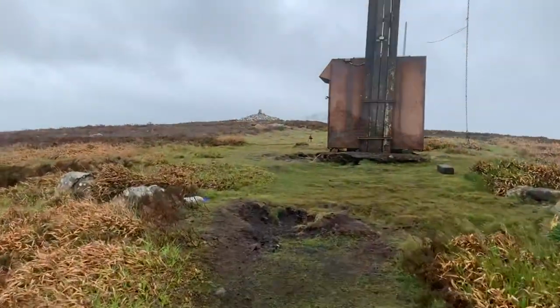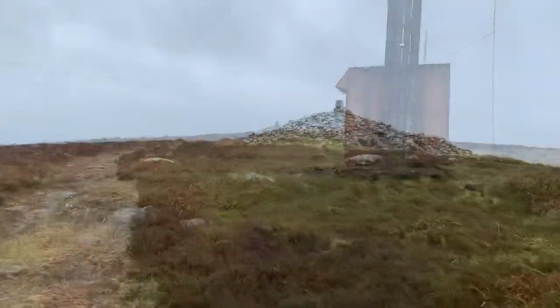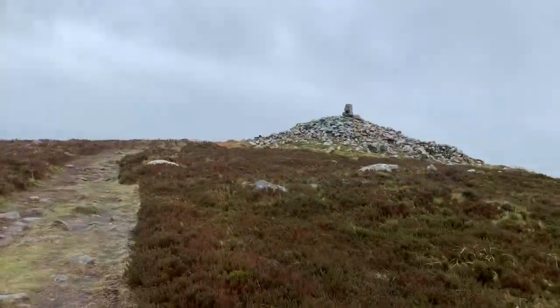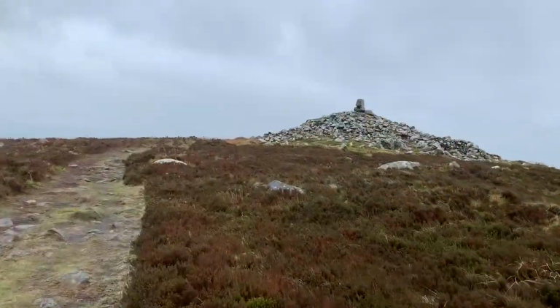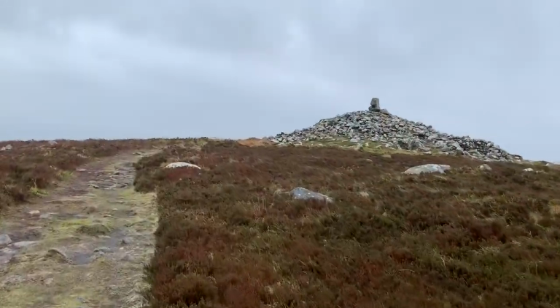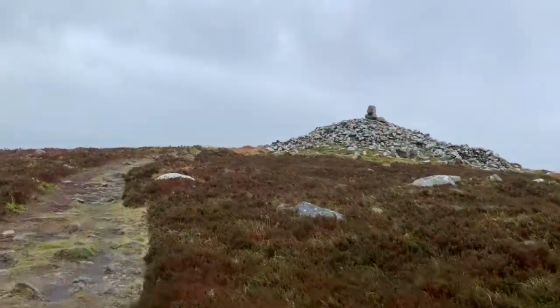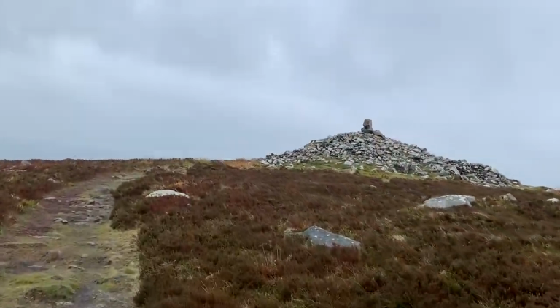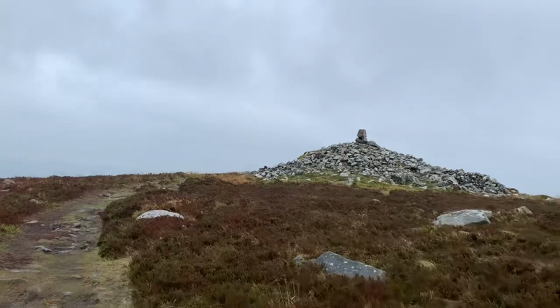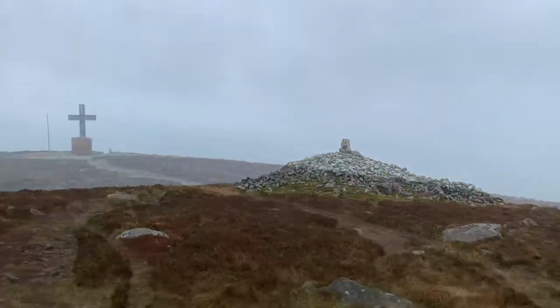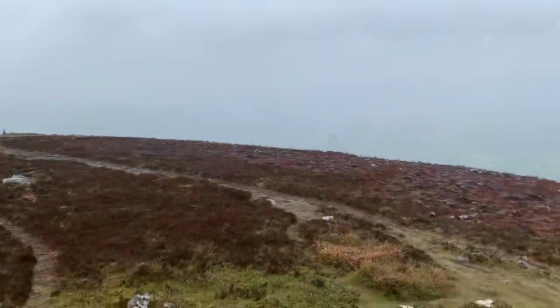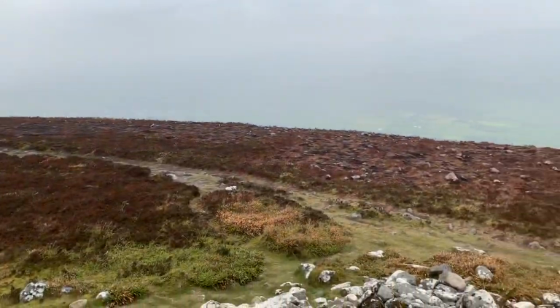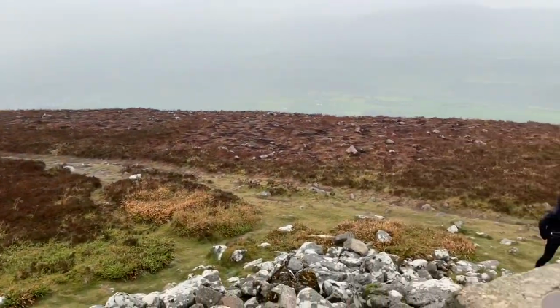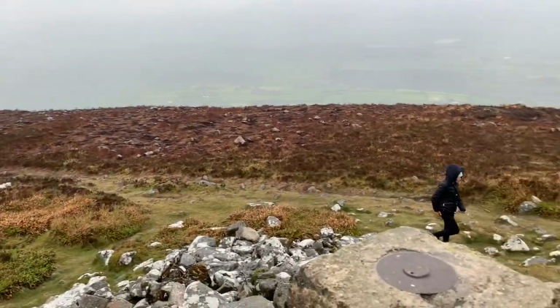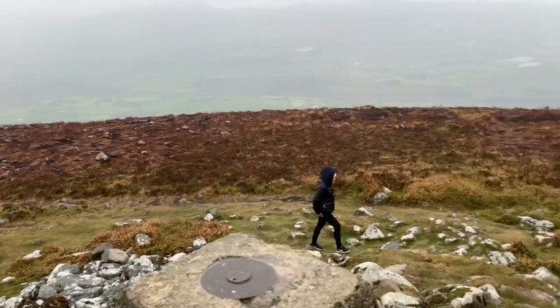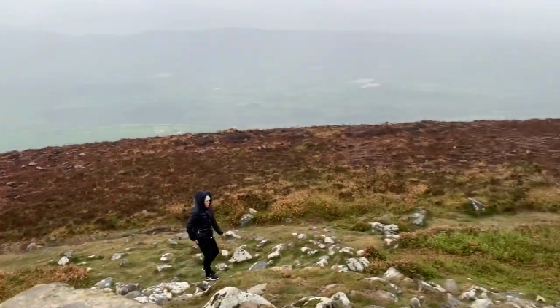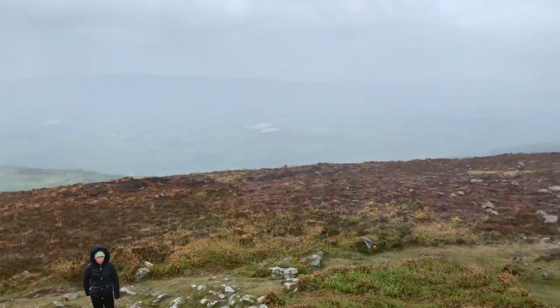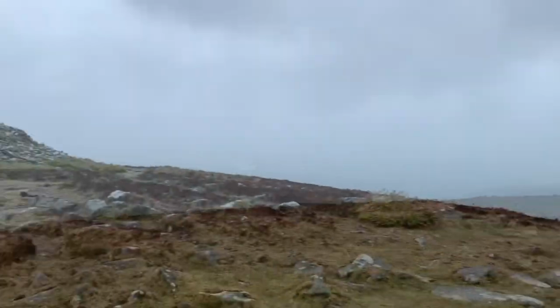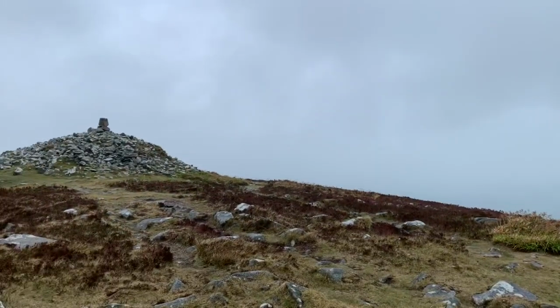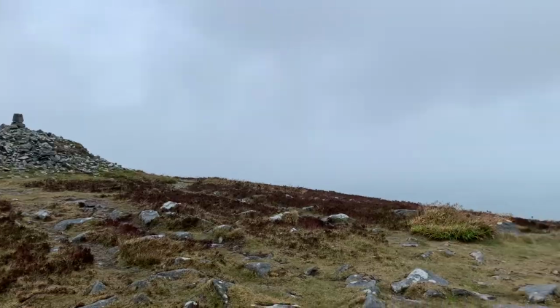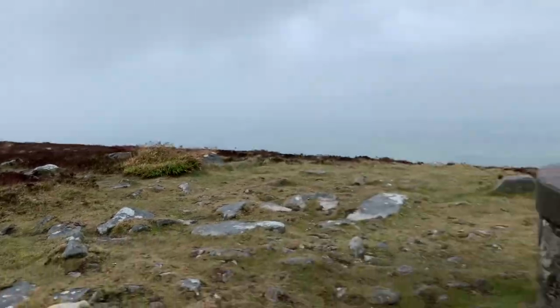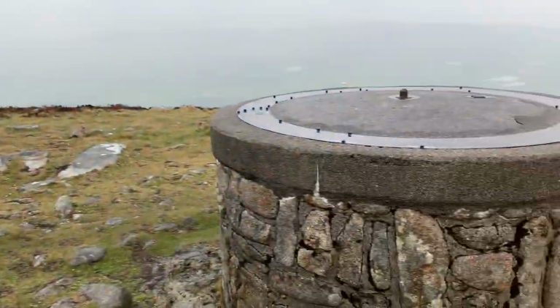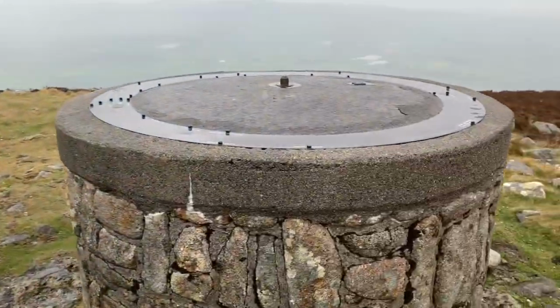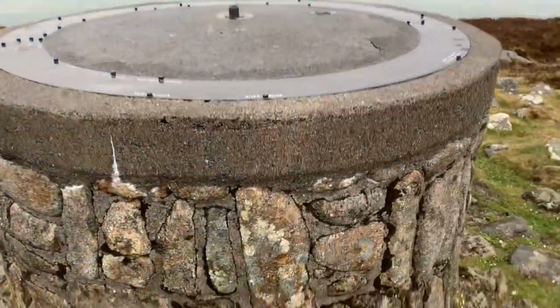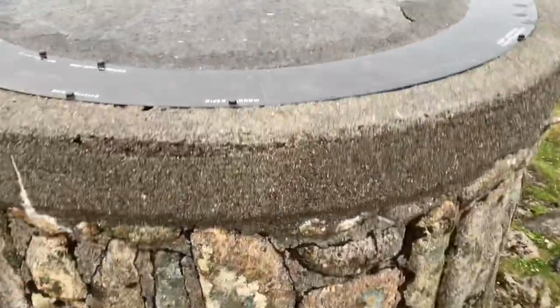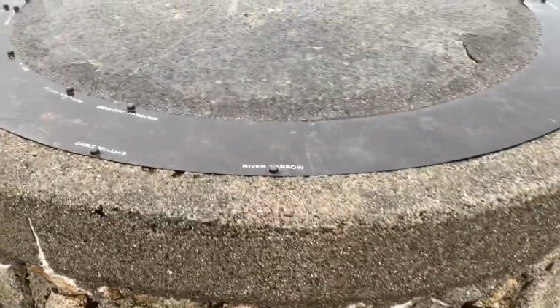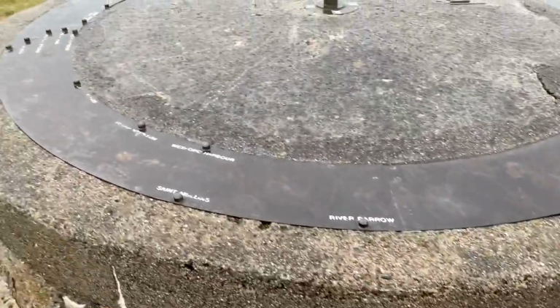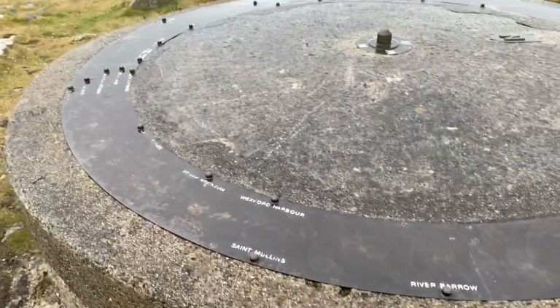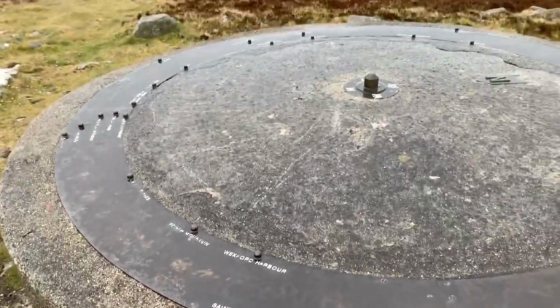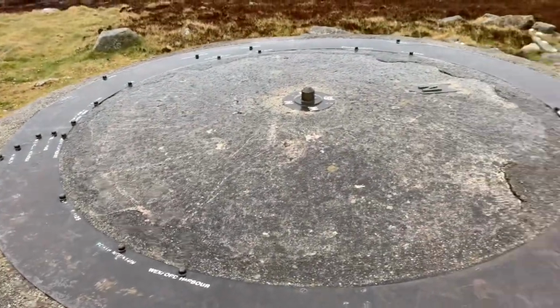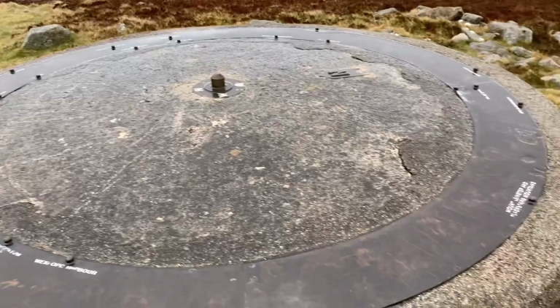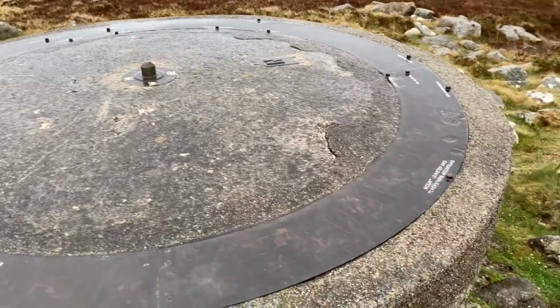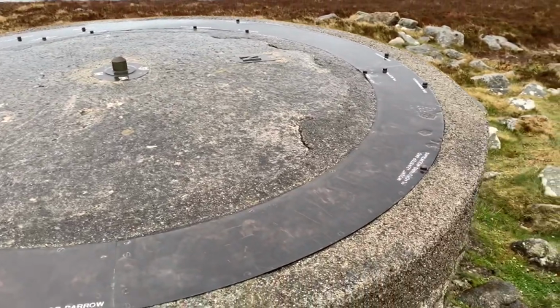The trig point at the top — this is the summit. Unfortunately on our day we couldn't see much, but I imagine this is a lovely view because I can just barely make out some really nice scenery. There's also a guide marker here showing what direction to look and what you can see around the place.